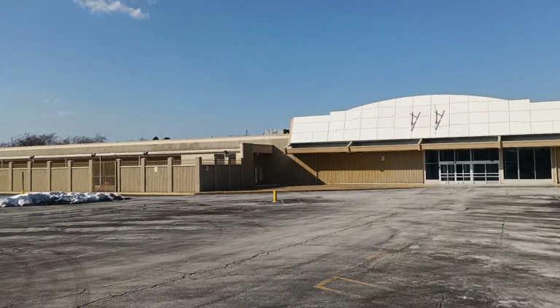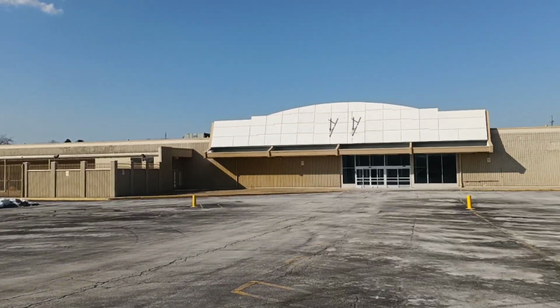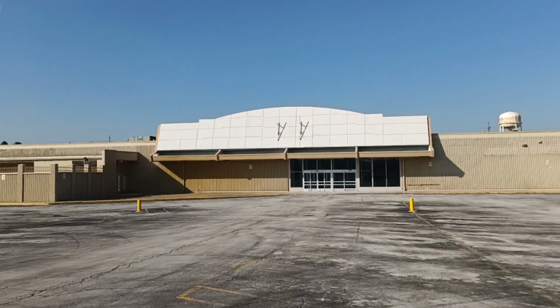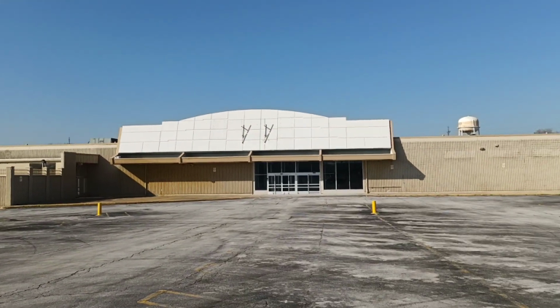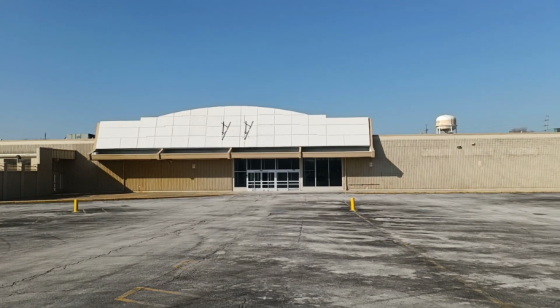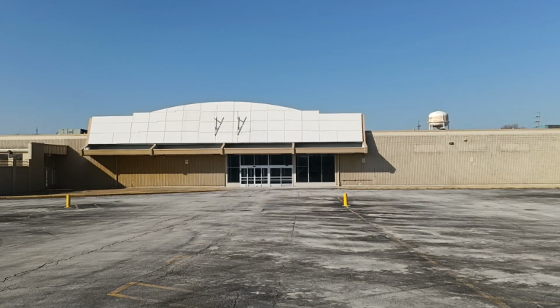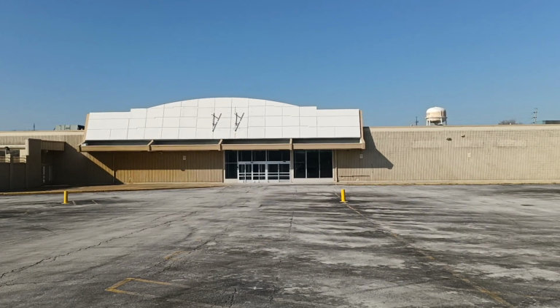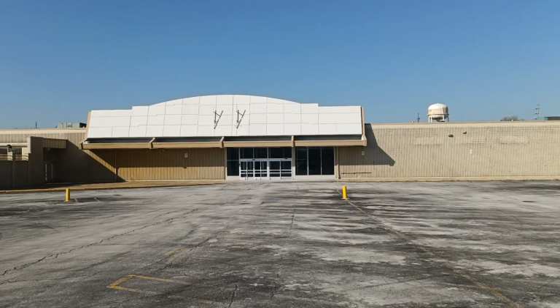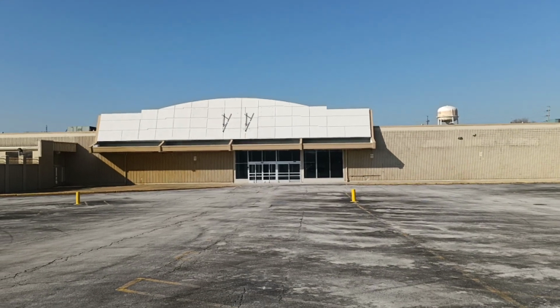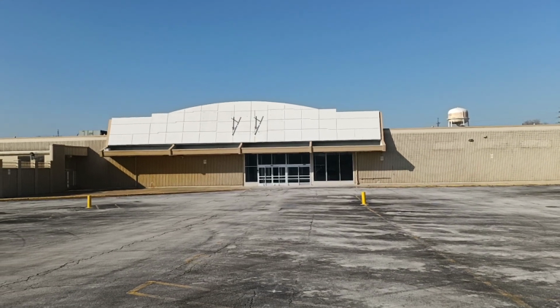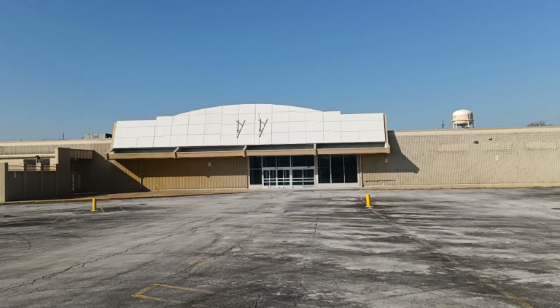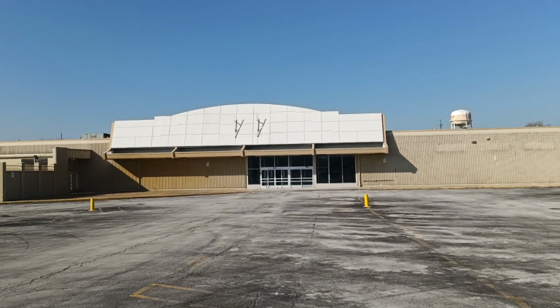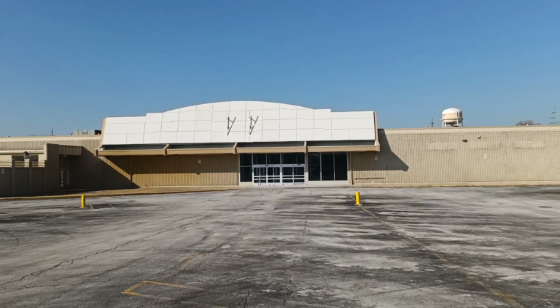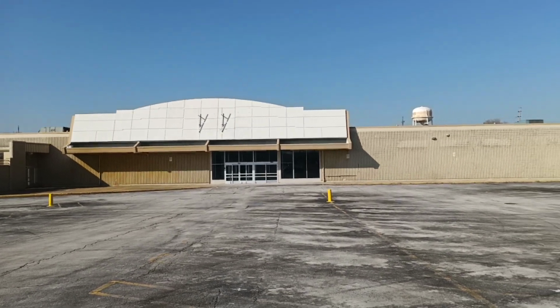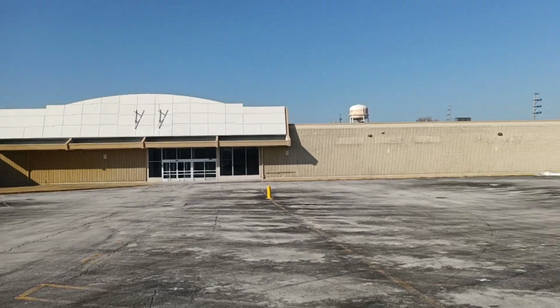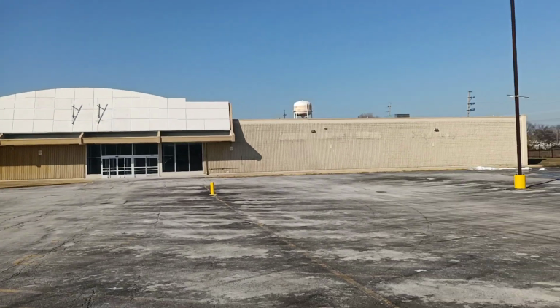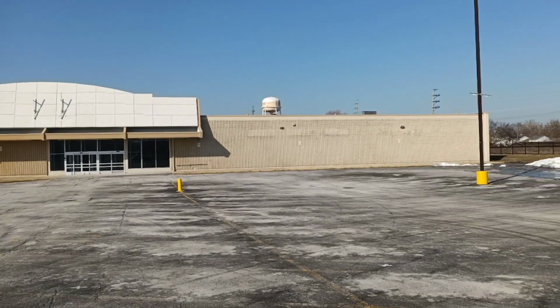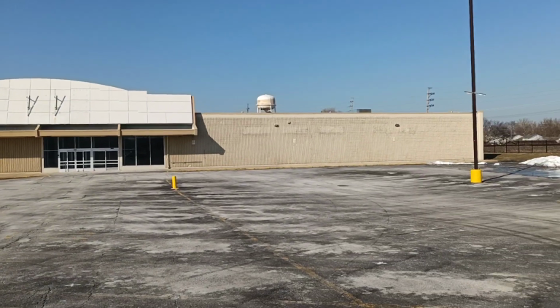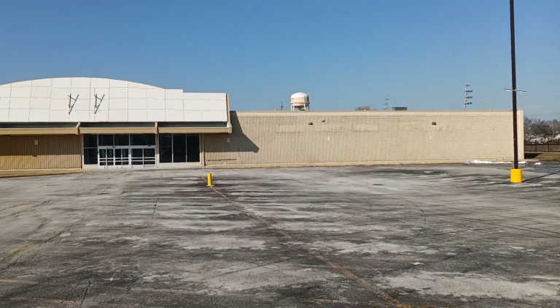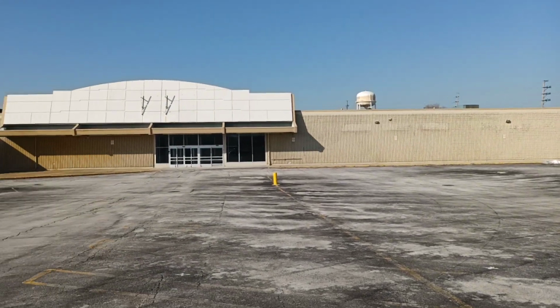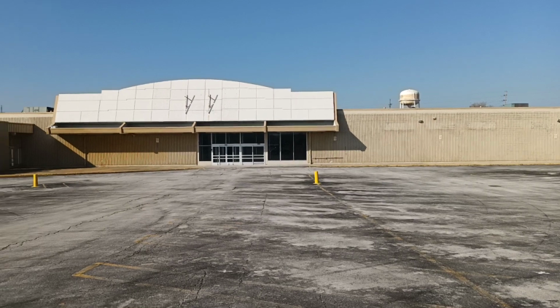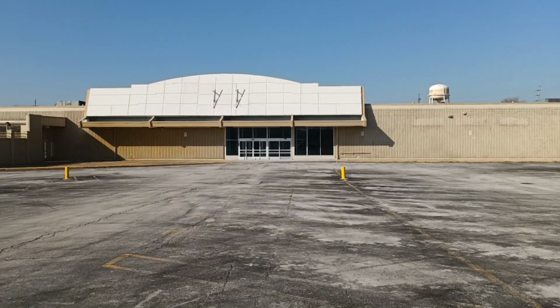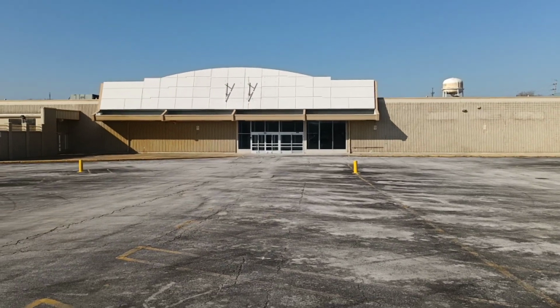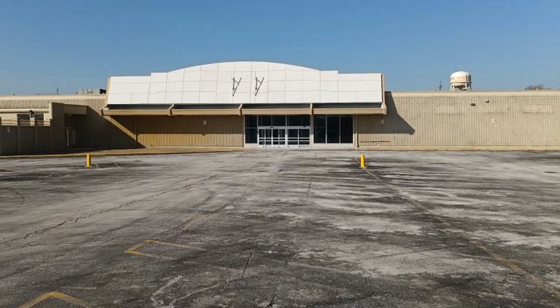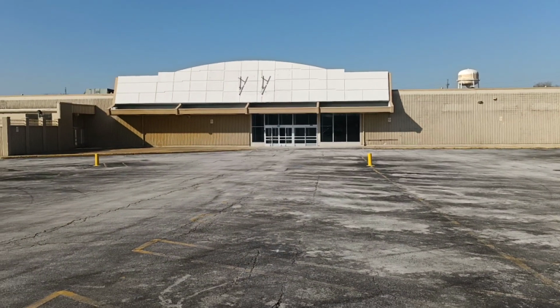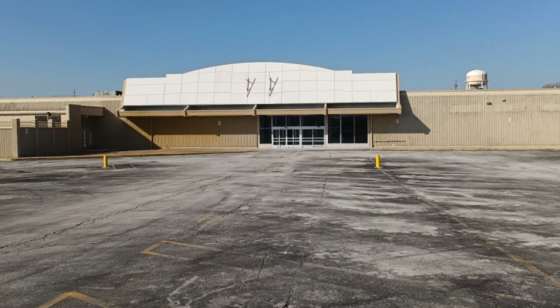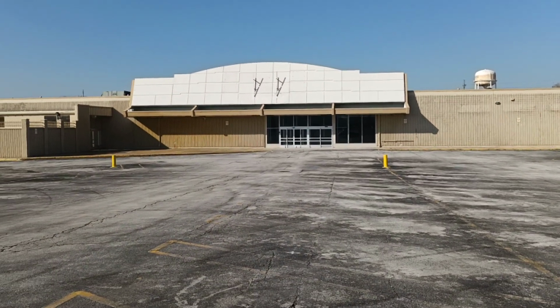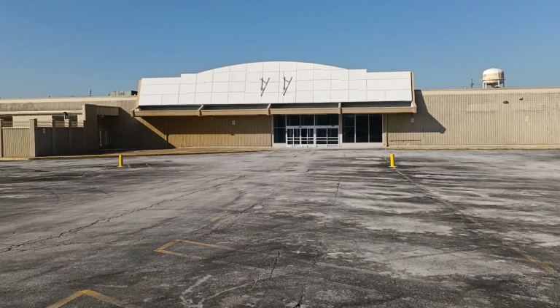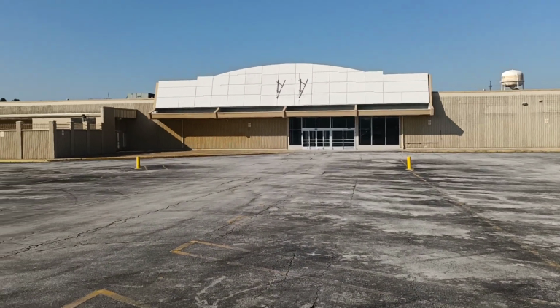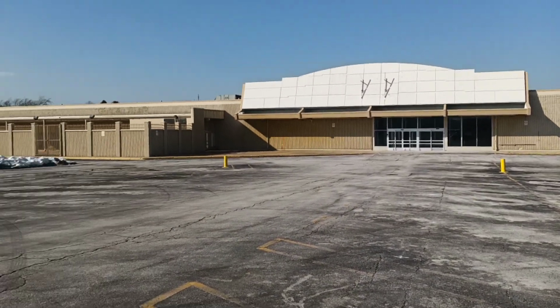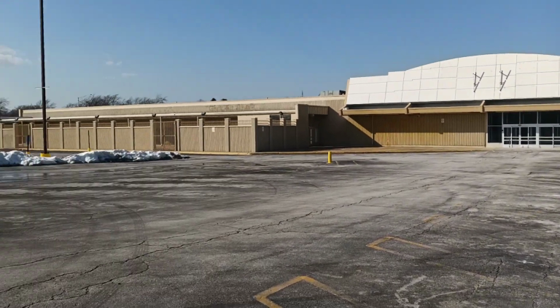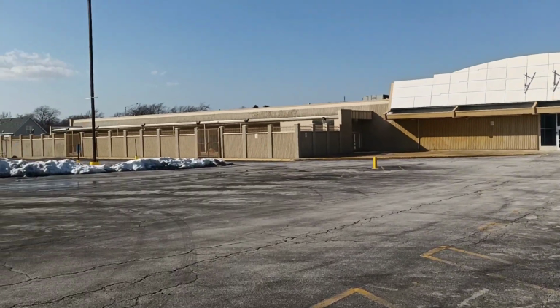Anyway, this closed I think within the last couple of years, like a lot of the other Kmarts have. It's unfortunate. So let's go take a look at this abandoned Kmart.